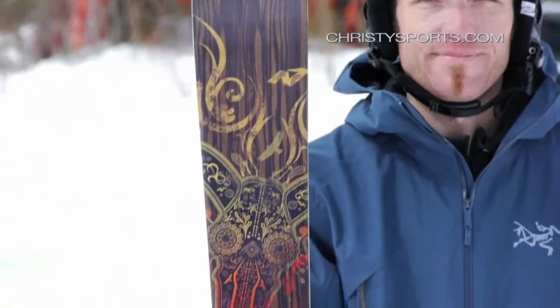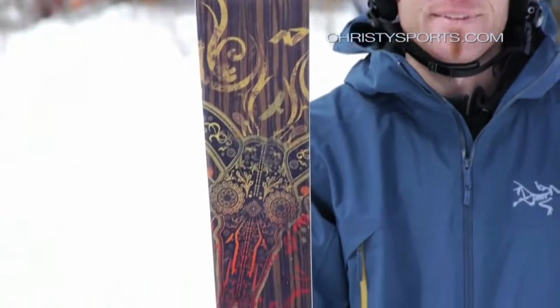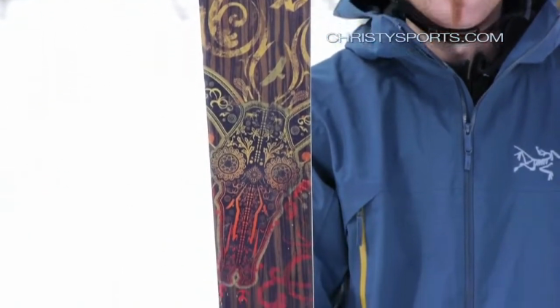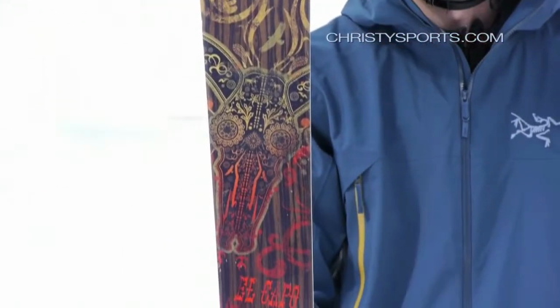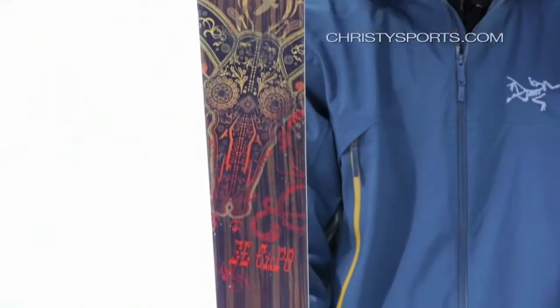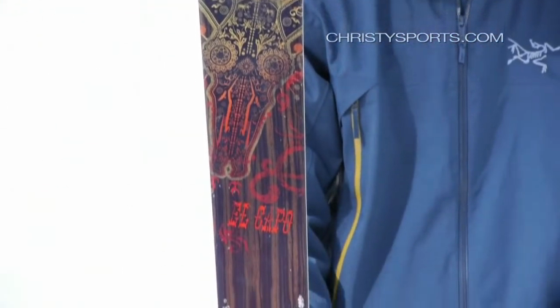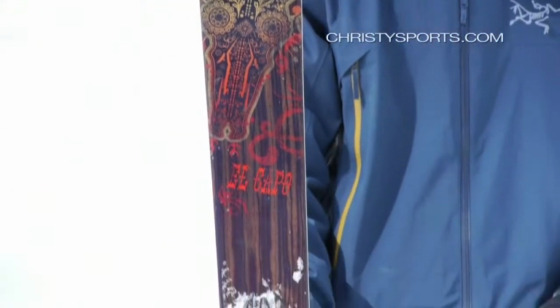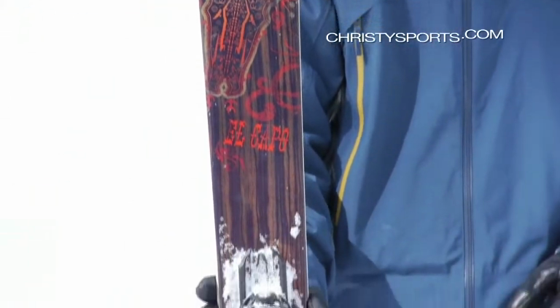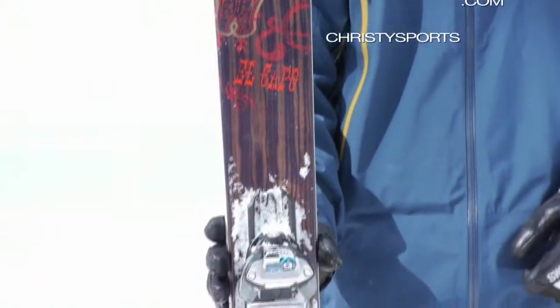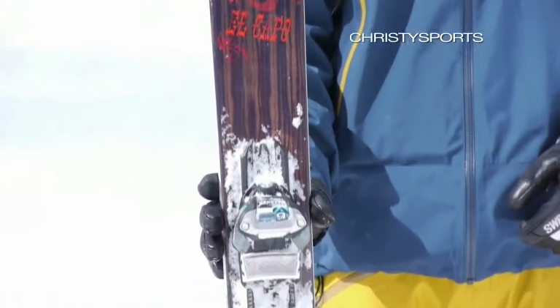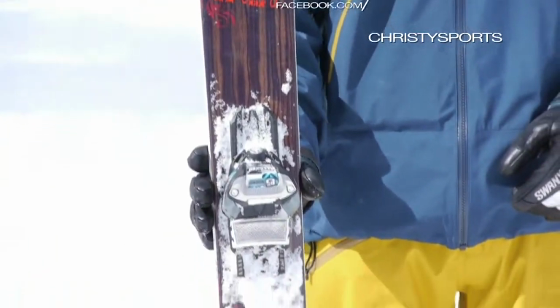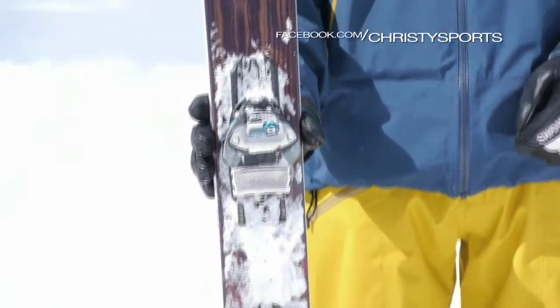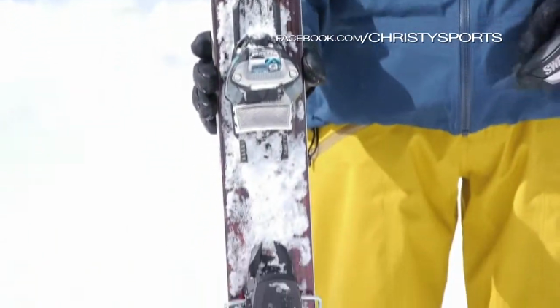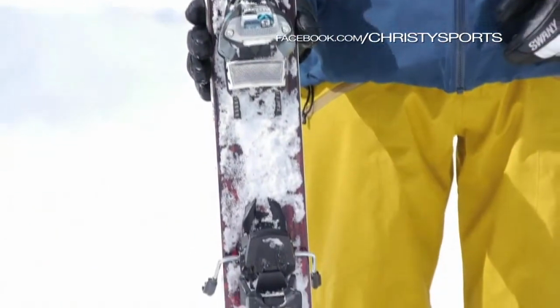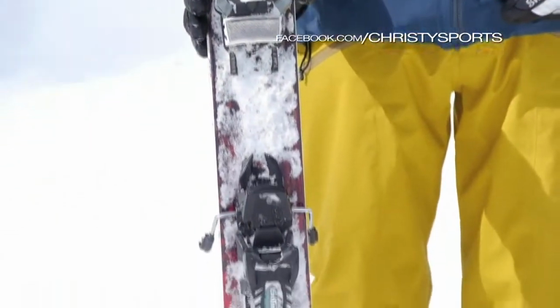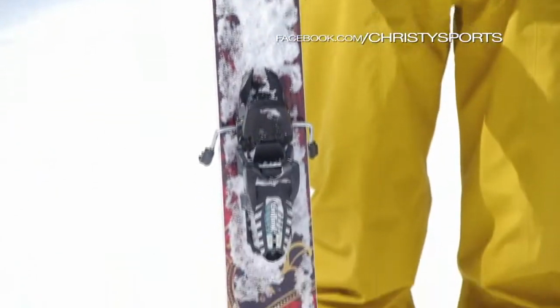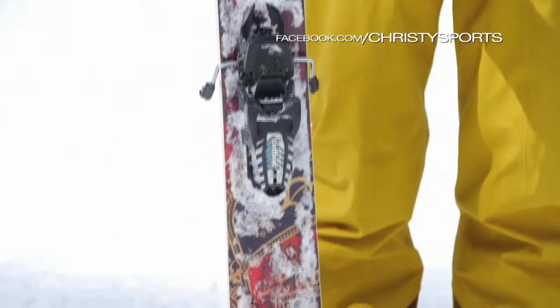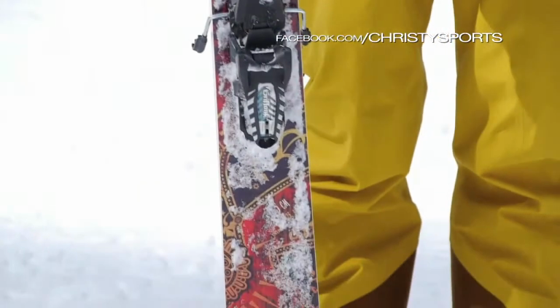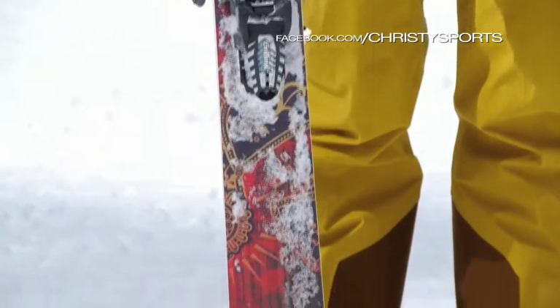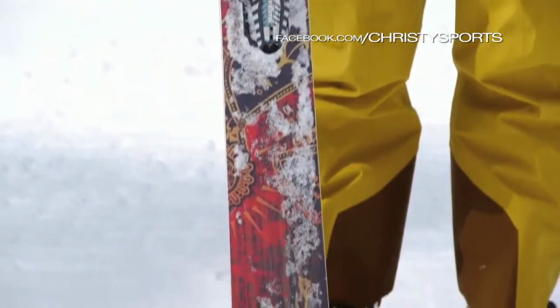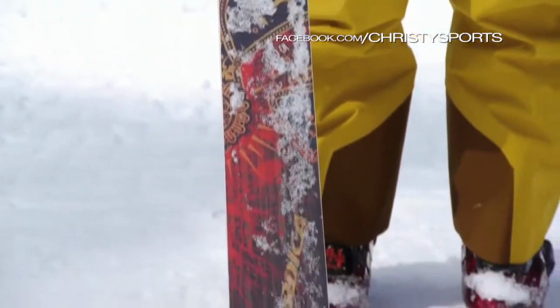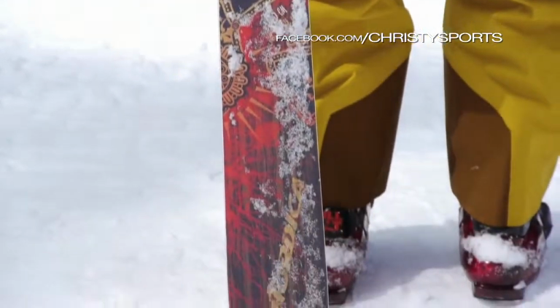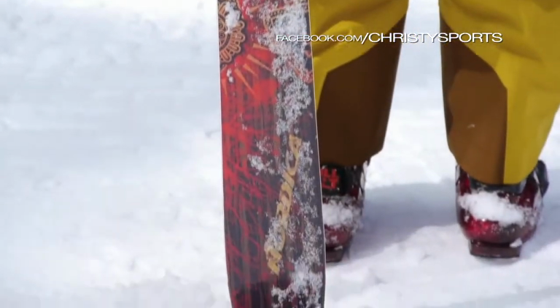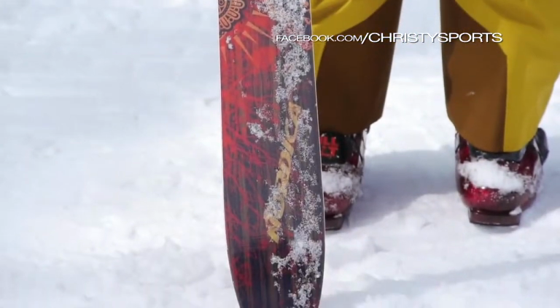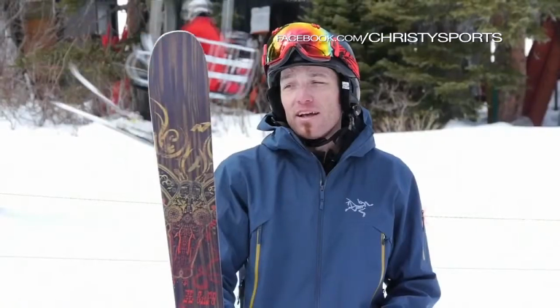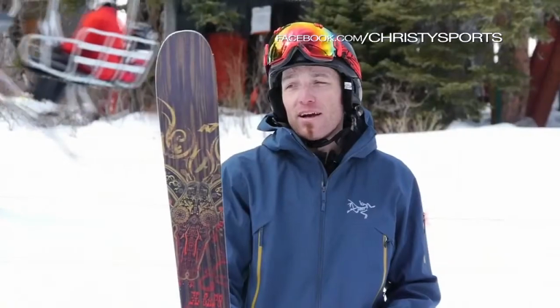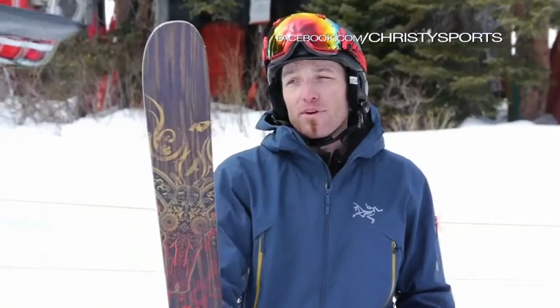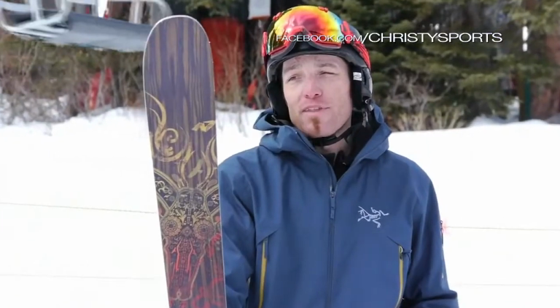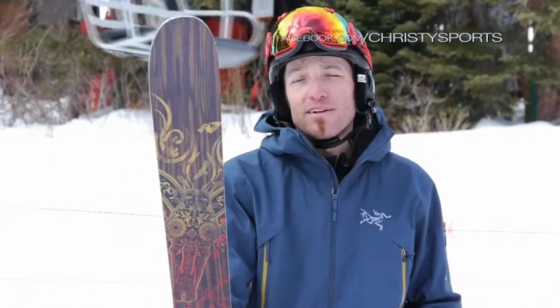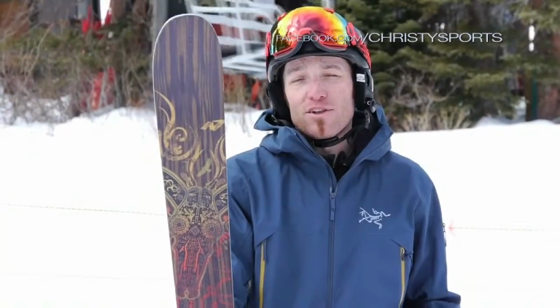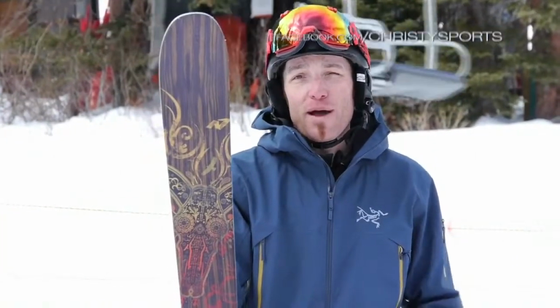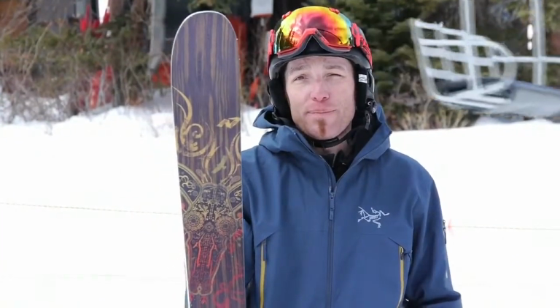Early rise tip, camber underfoot, so broad versatility band on it. Flat tail, so good power out of the back end. Great for that just all-mountain ripper.